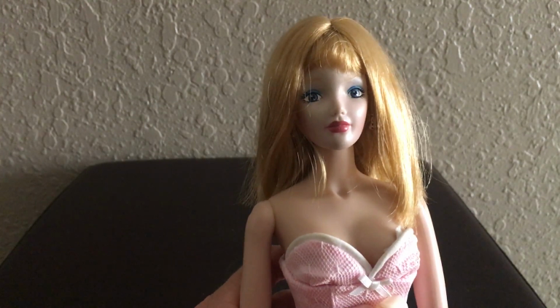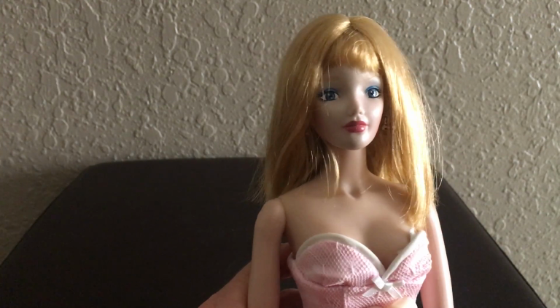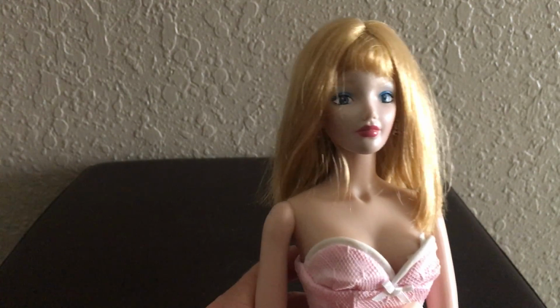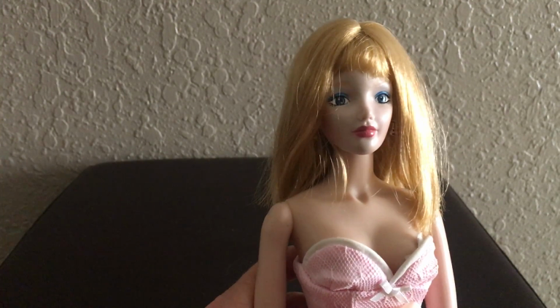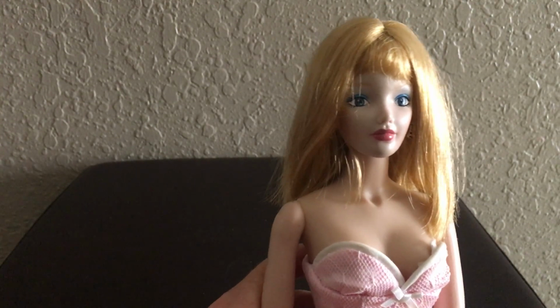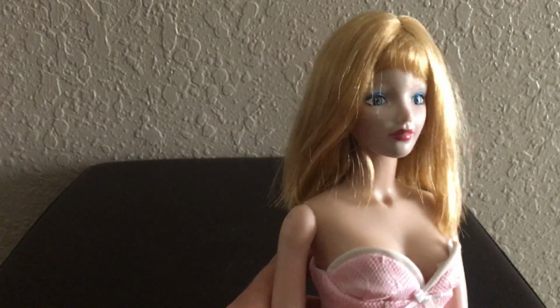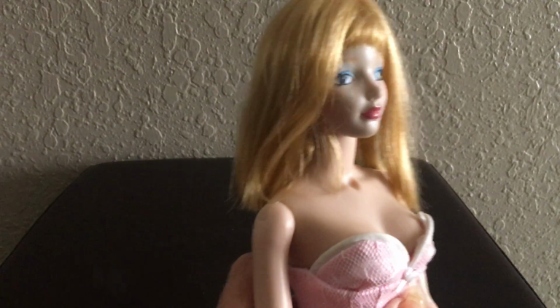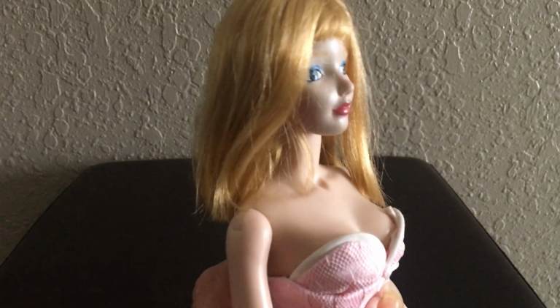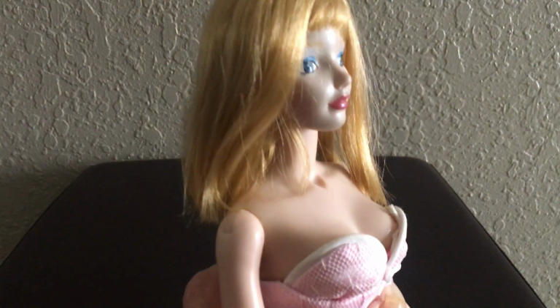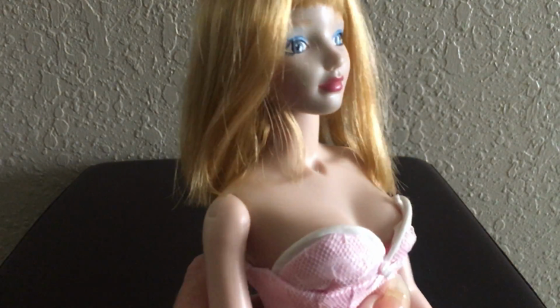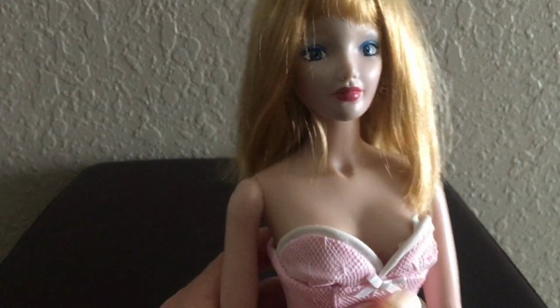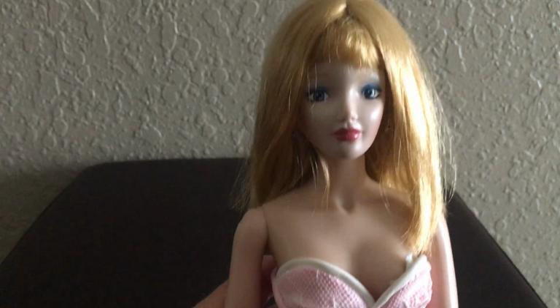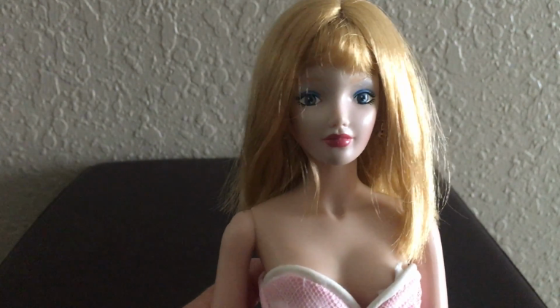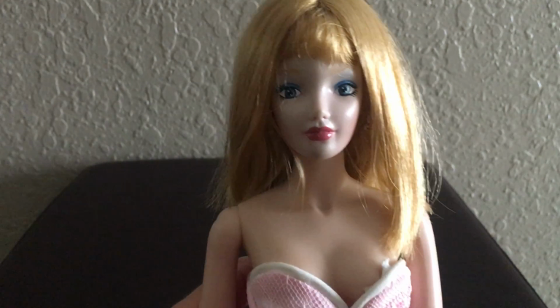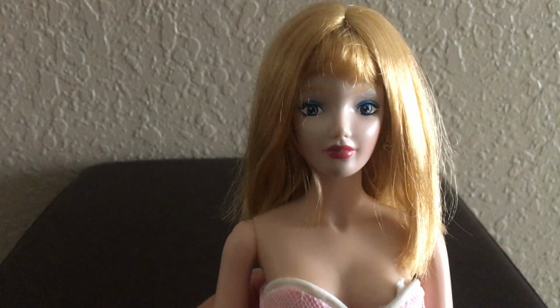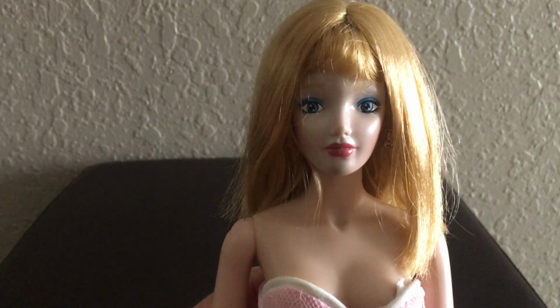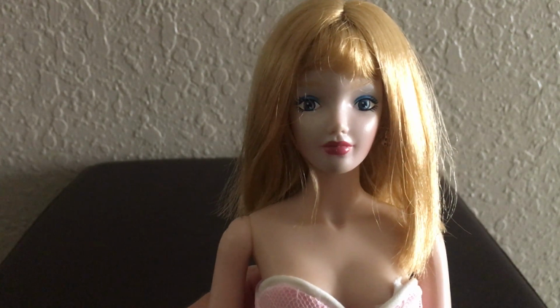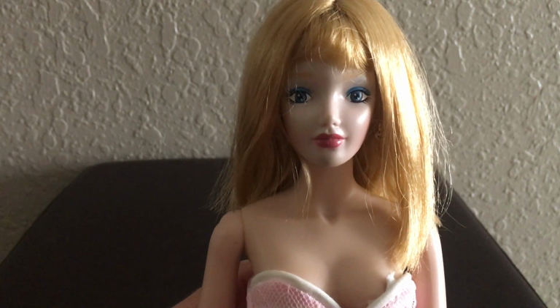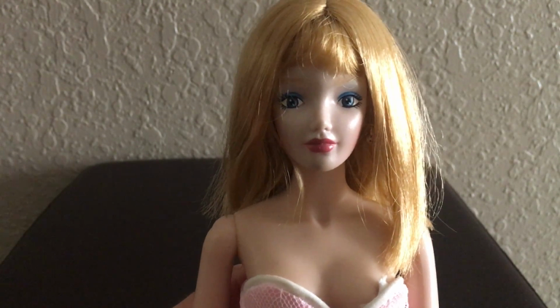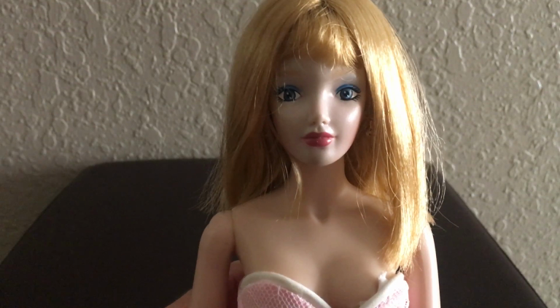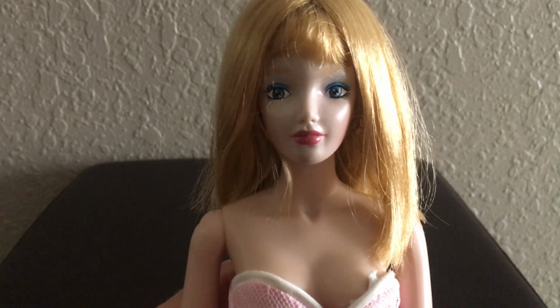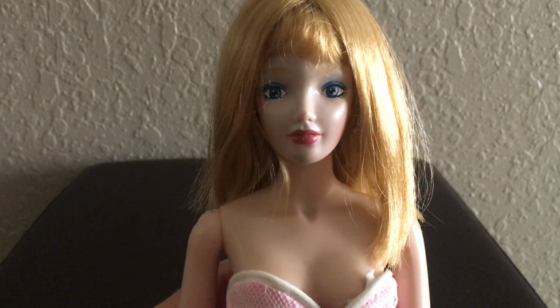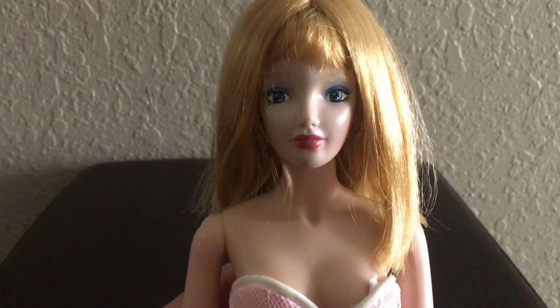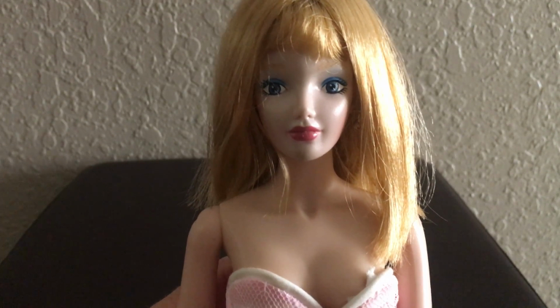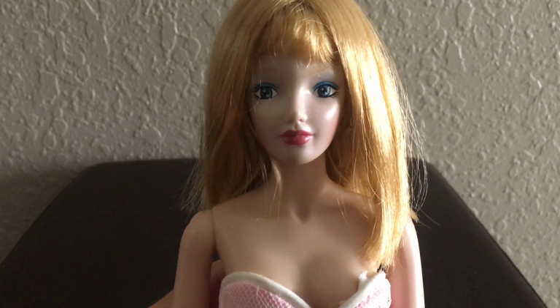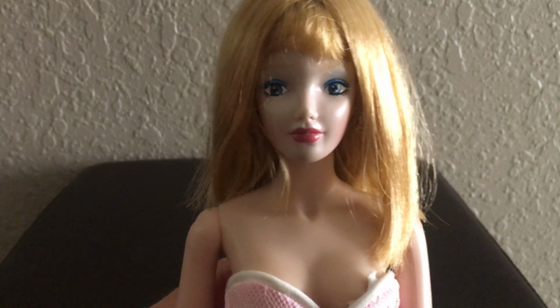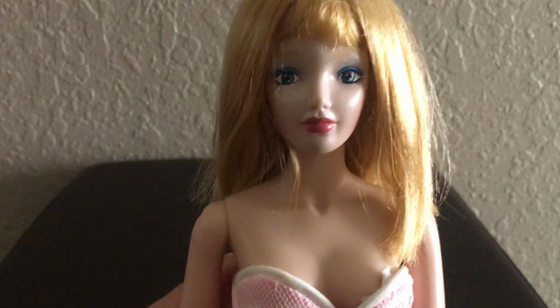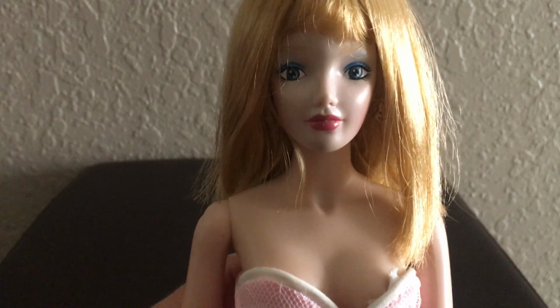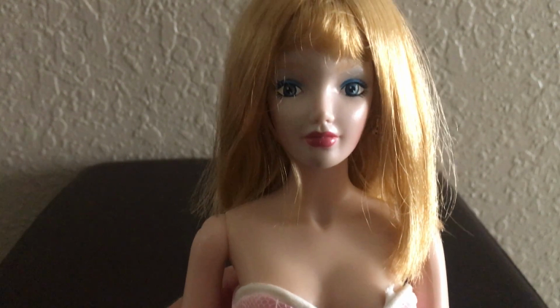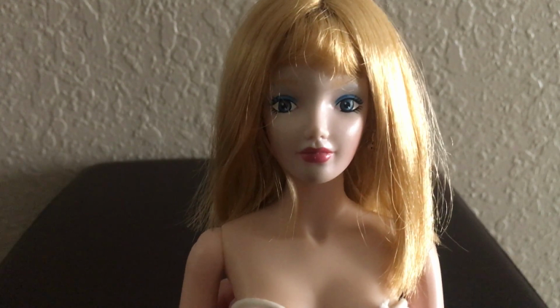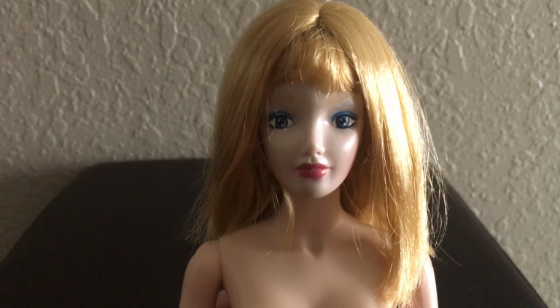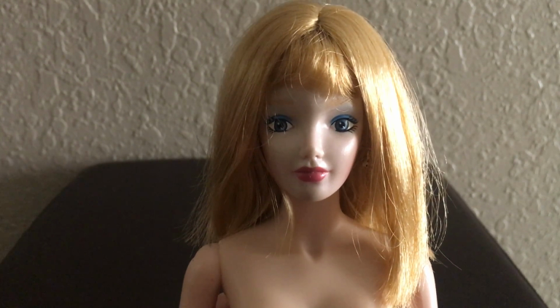So this is the 'You're Invited' All About Eve doll. If you guys like this video, please like and subscribe to my channel. Thank you so much for watching and I will see you in my next video.